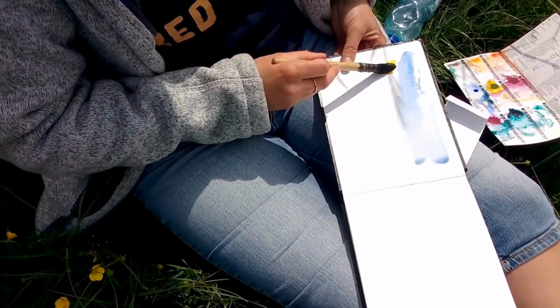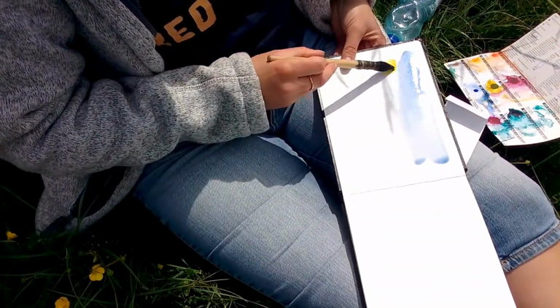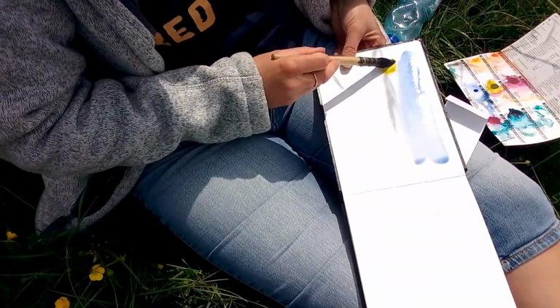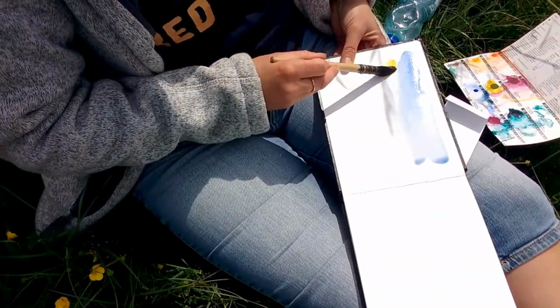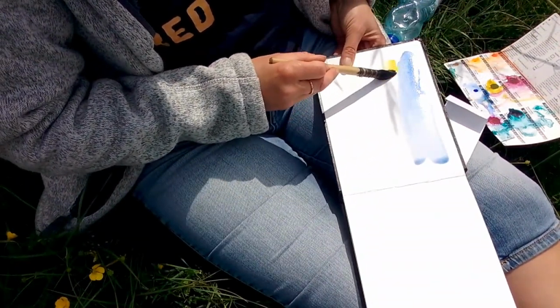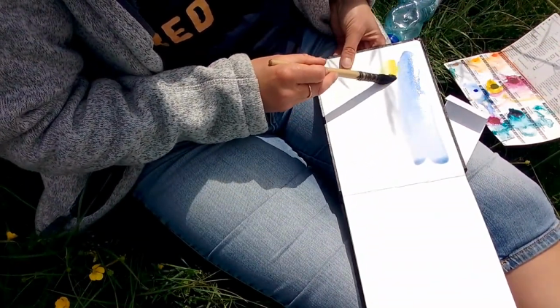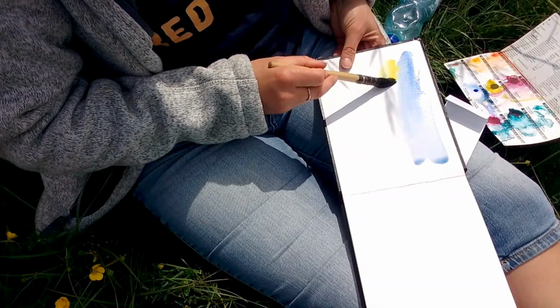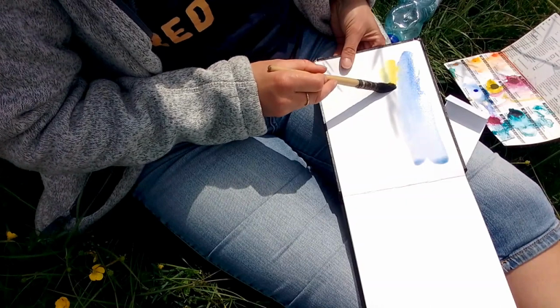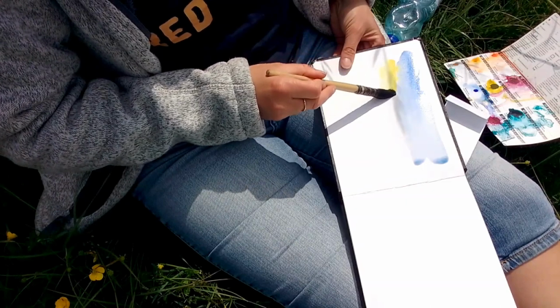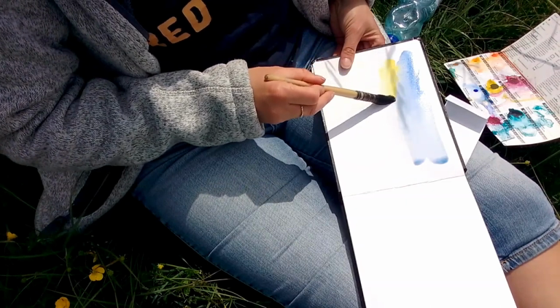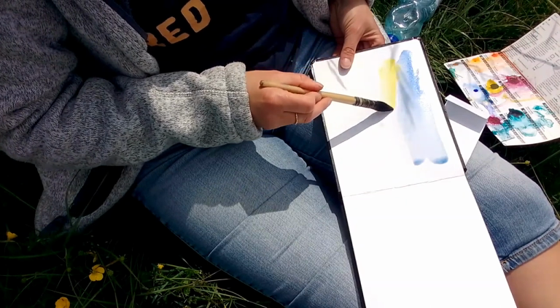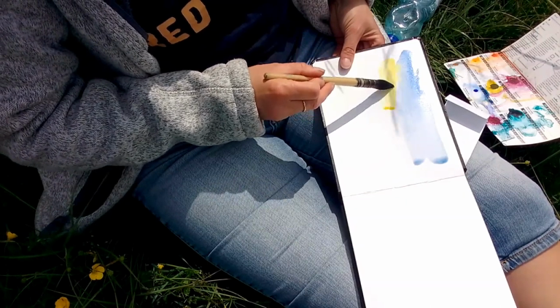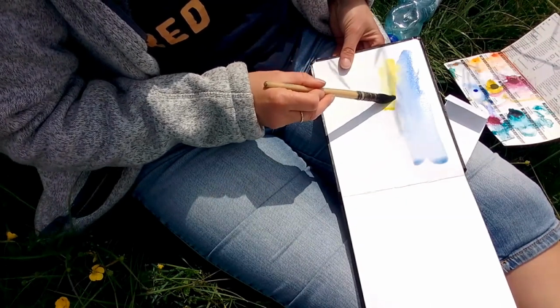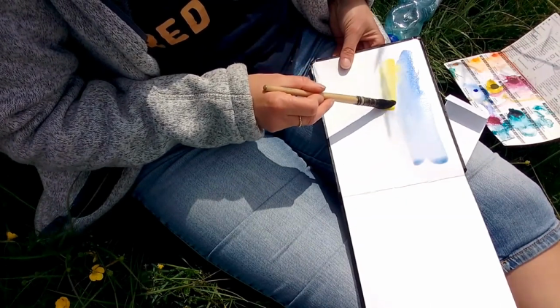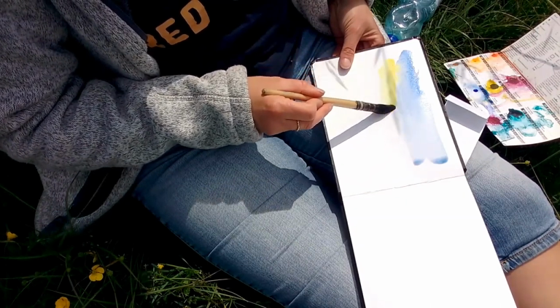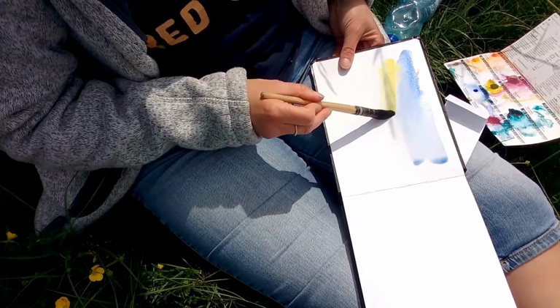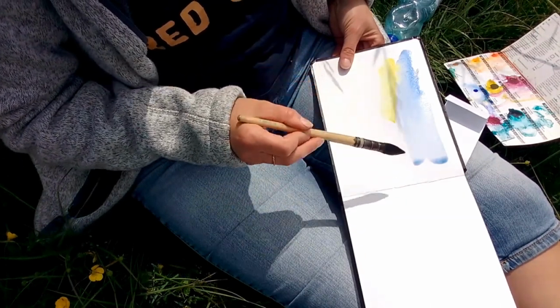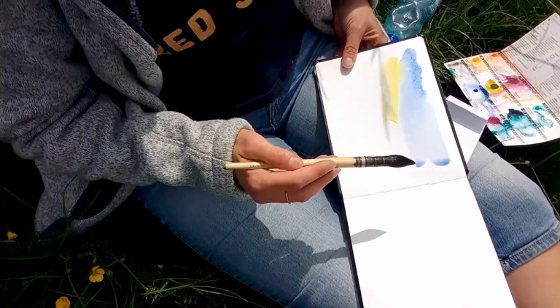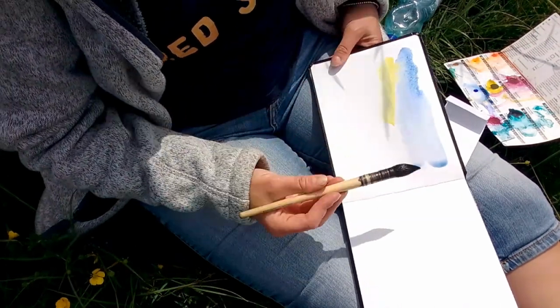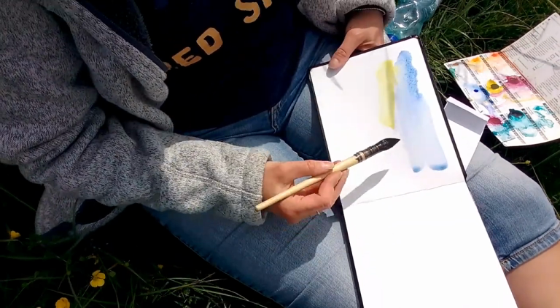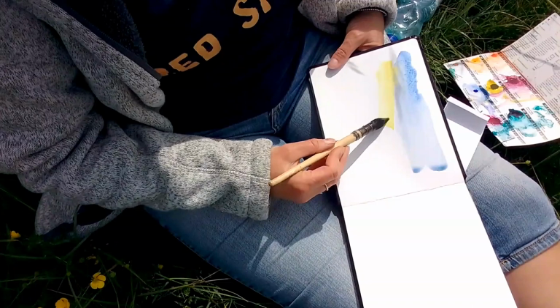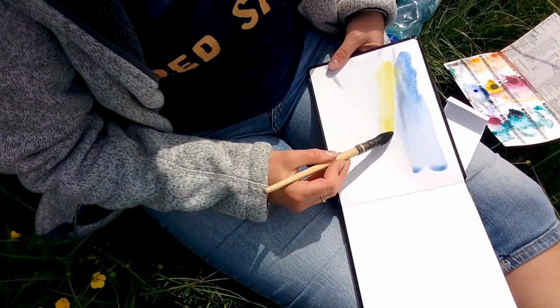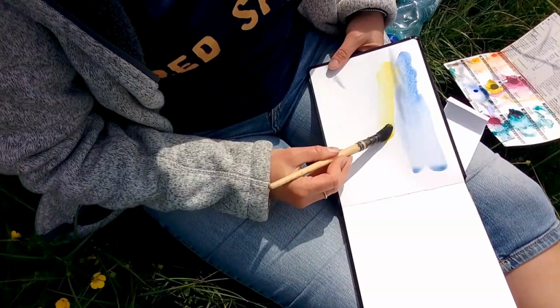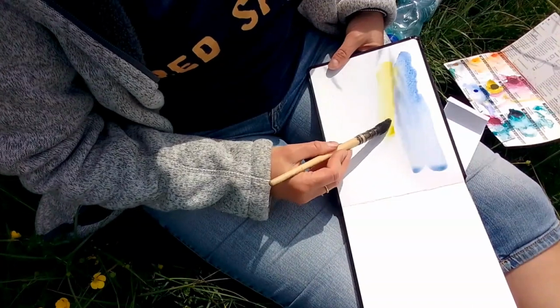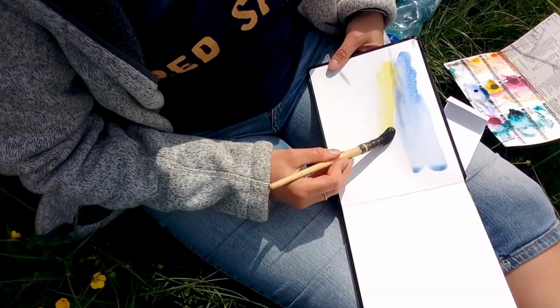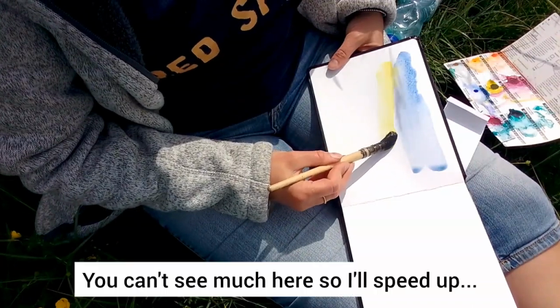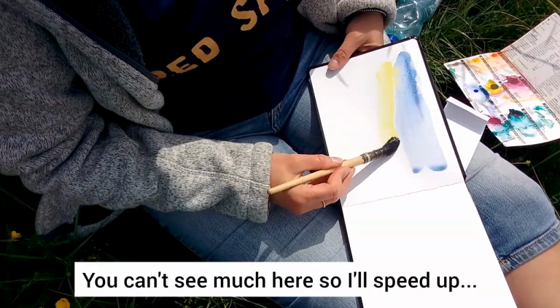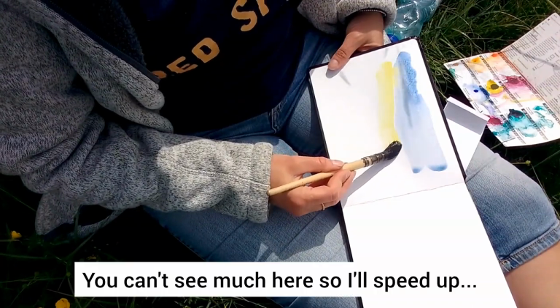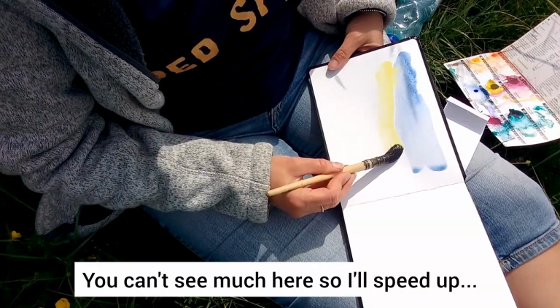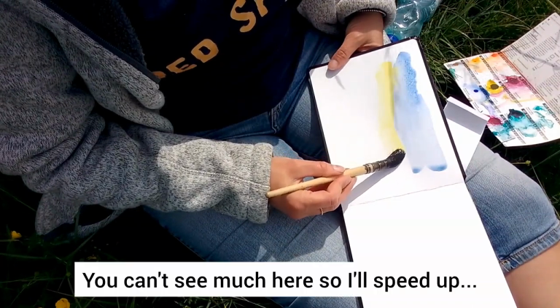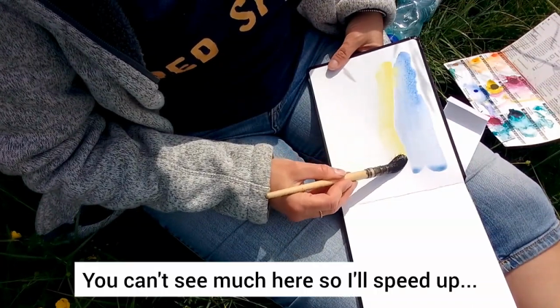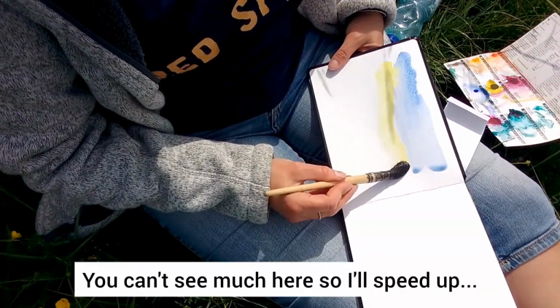Oh, that's gorgeous. Now if it goes a little bit into the sky I don't care, because I'll pull that — trees.